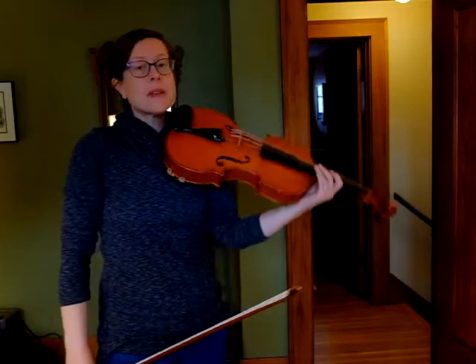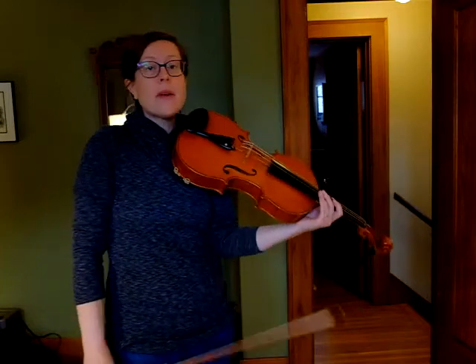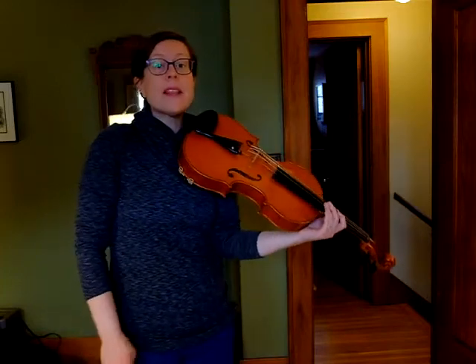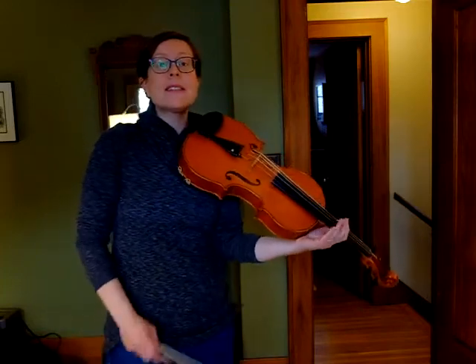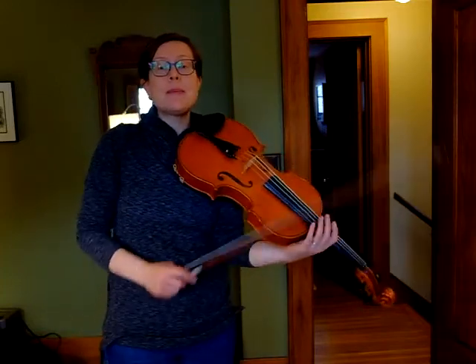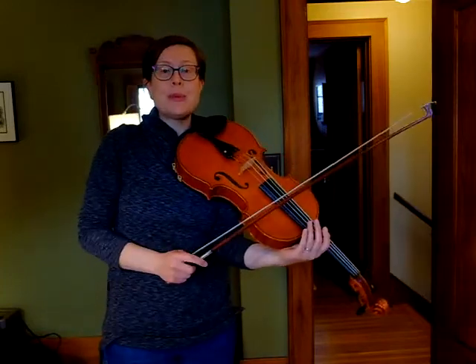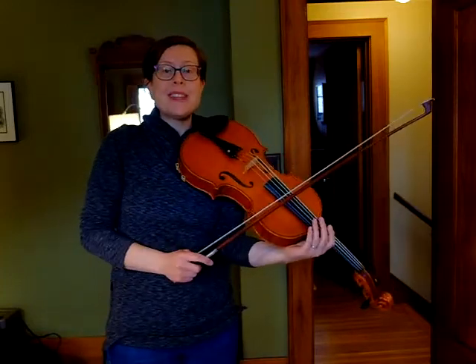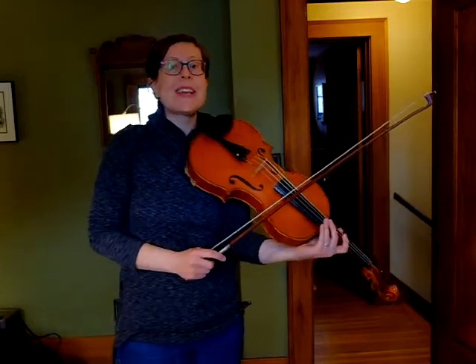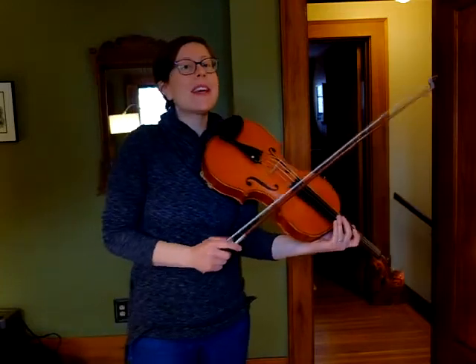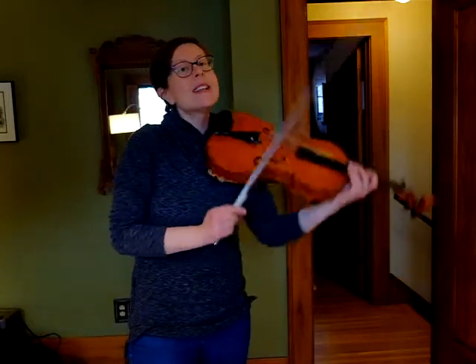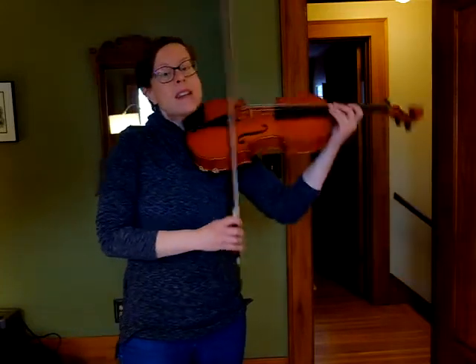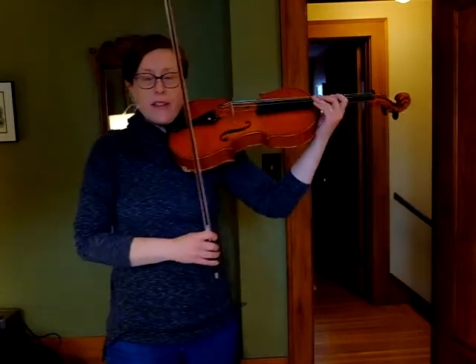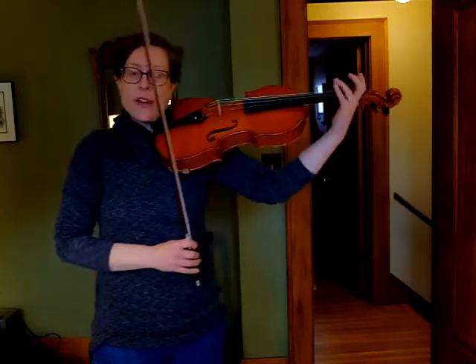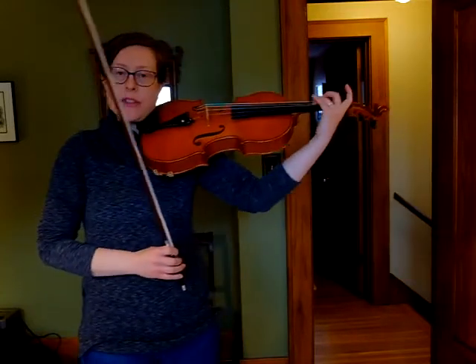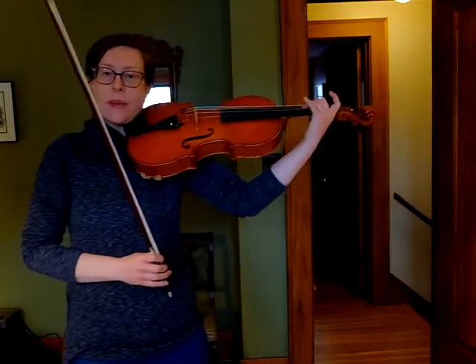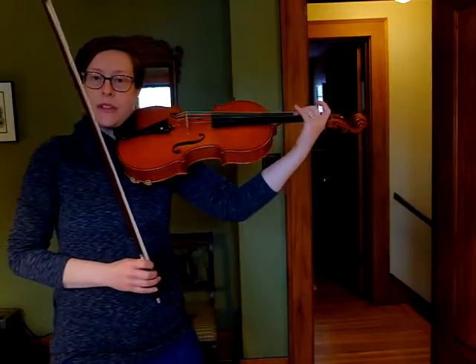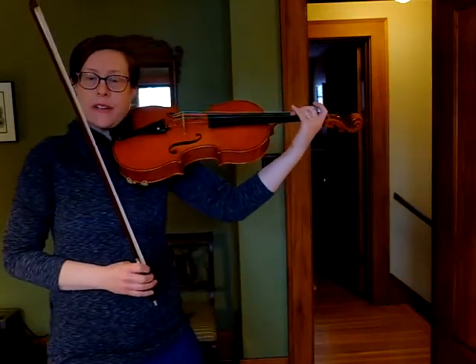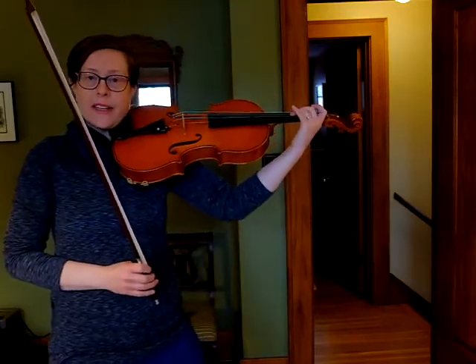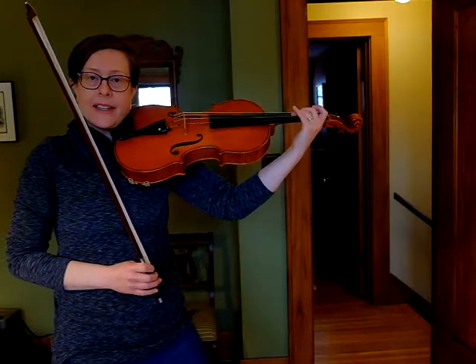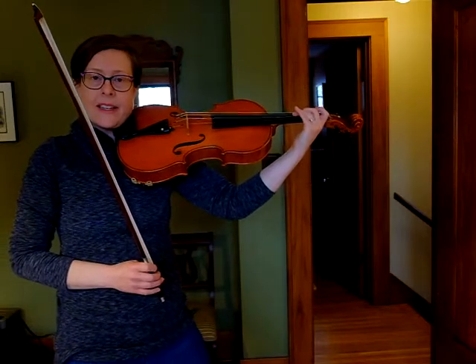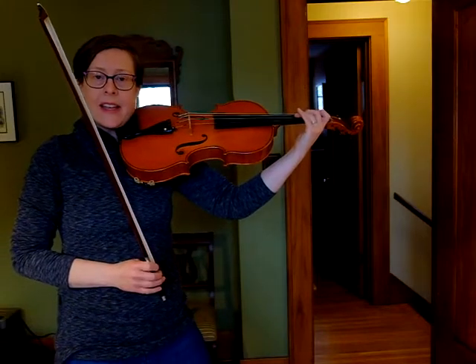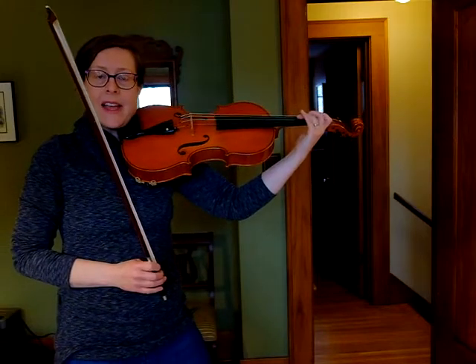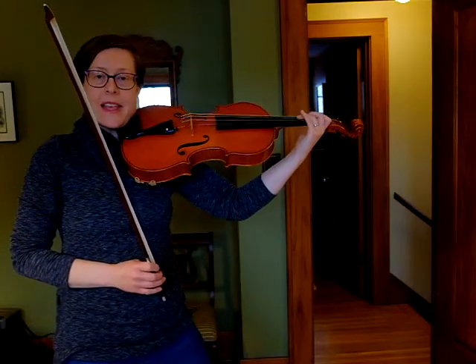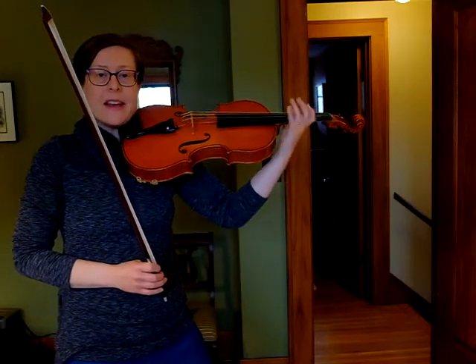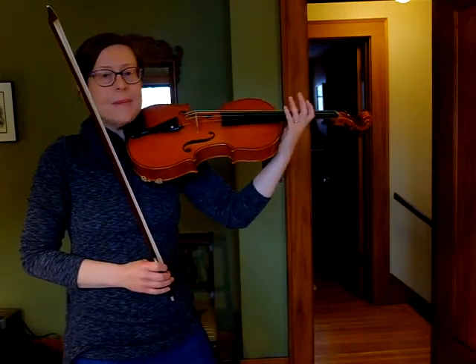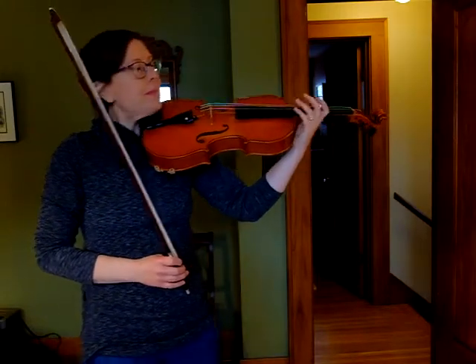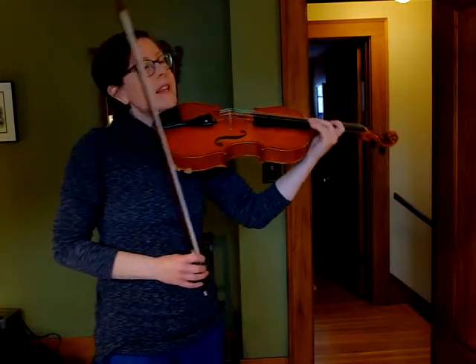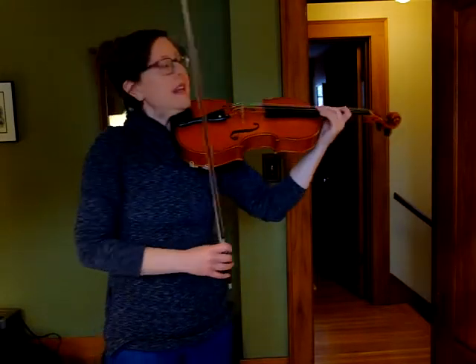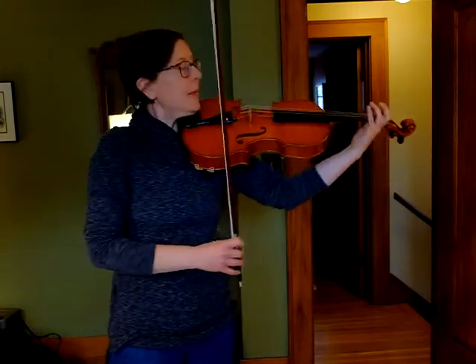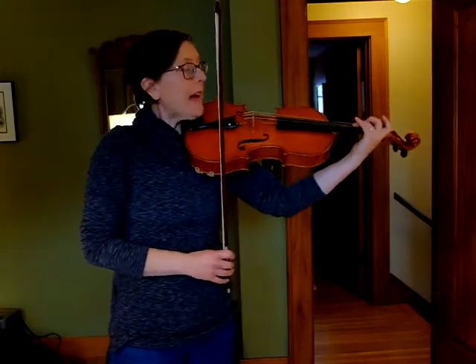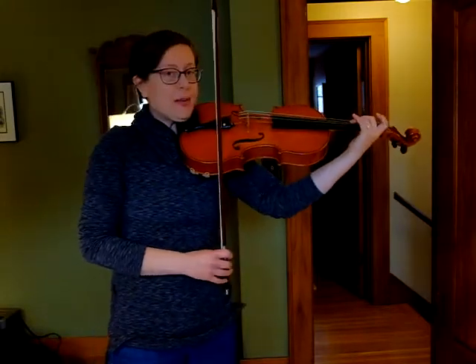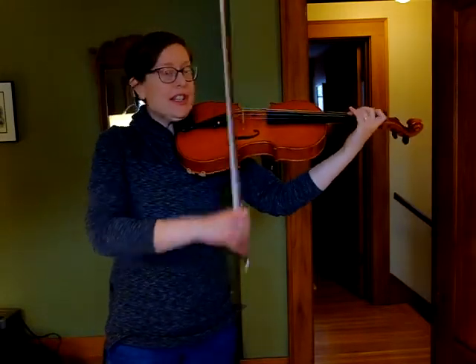Now let's put measures one and two together. I'll slow it down a little bit. Ready, go. Let's do that one more time — you'll have many chances to do it in this song. Ready, go. Let's skip to the second line. The first two measures are different, and then it comes back like we just had. Here's the second line.